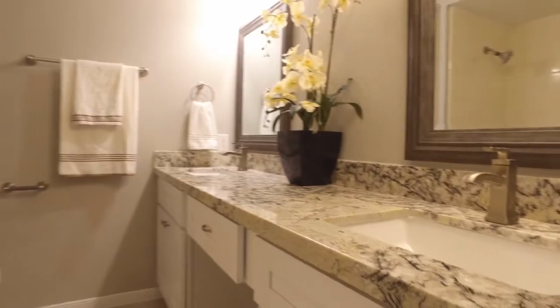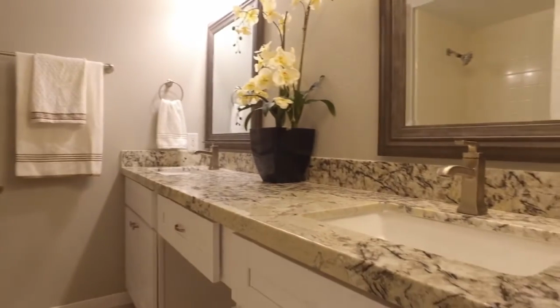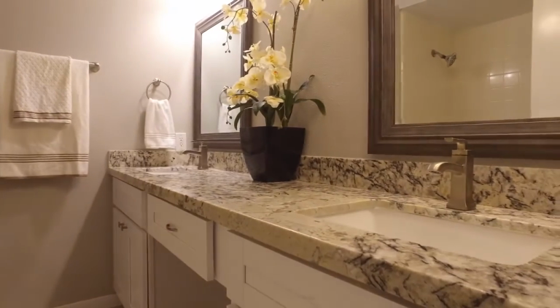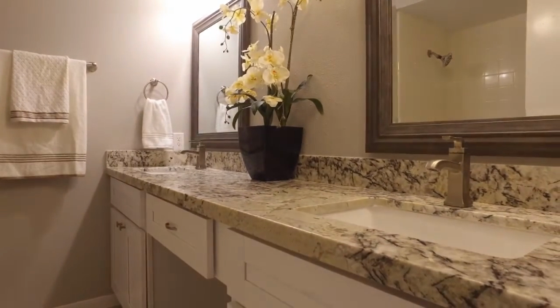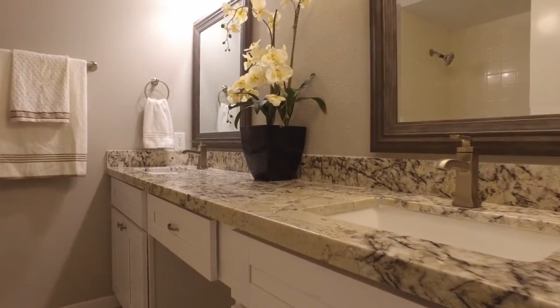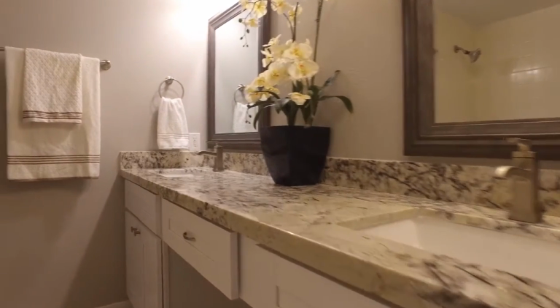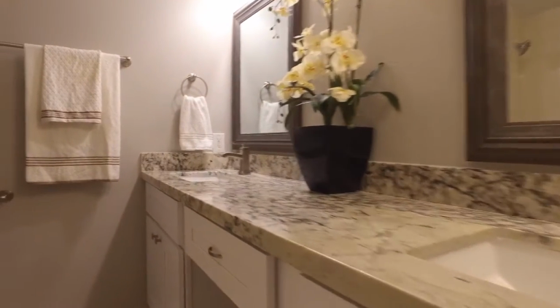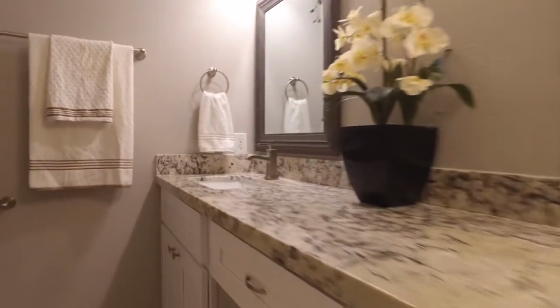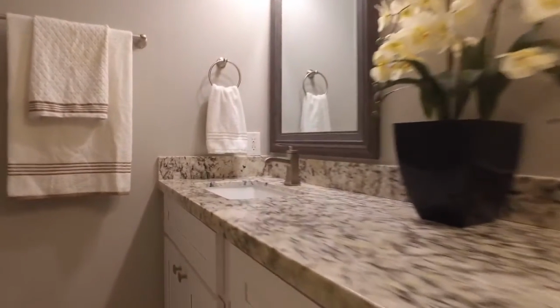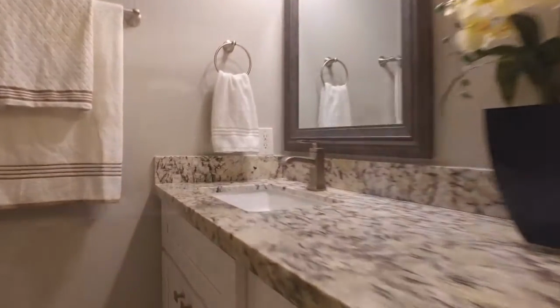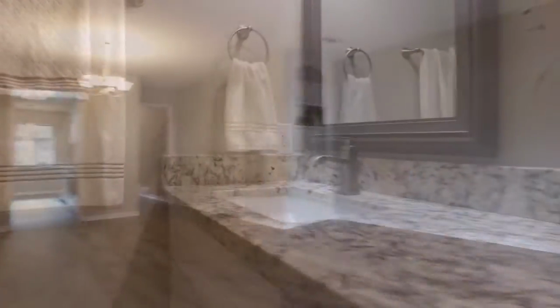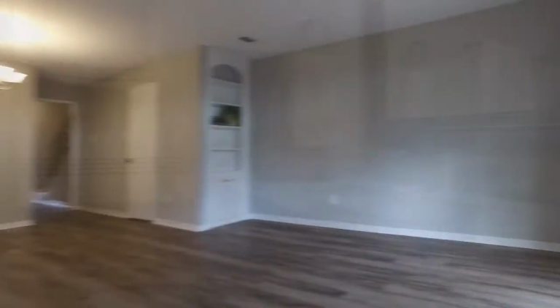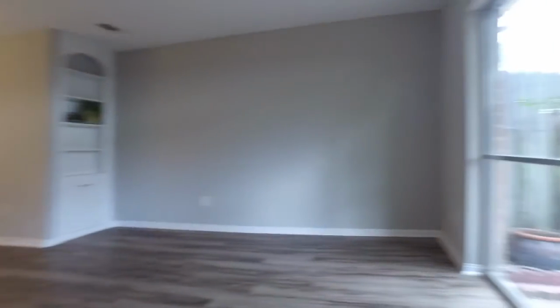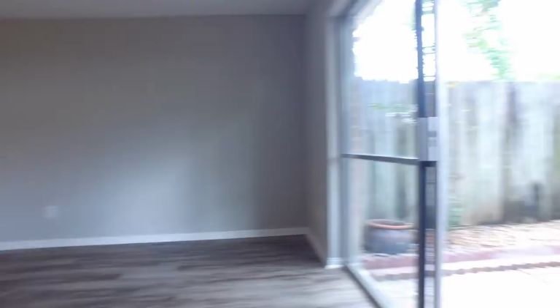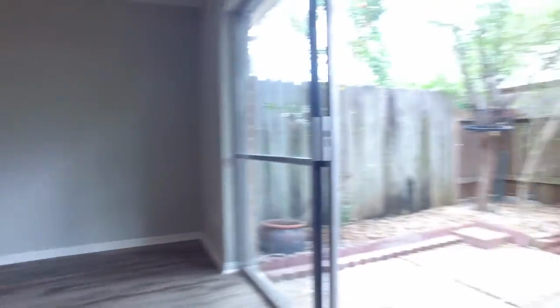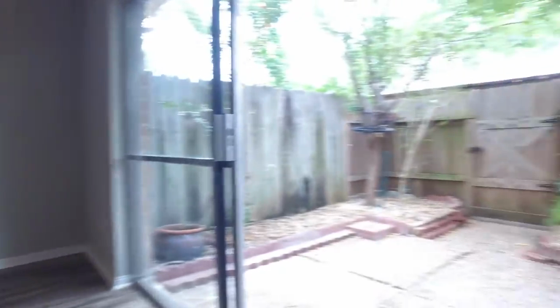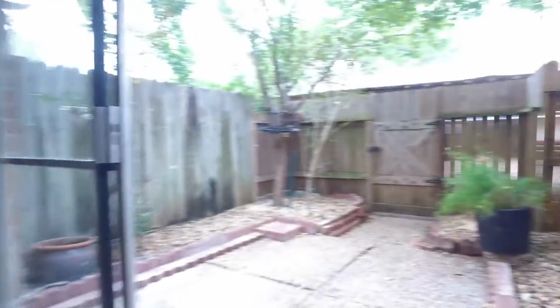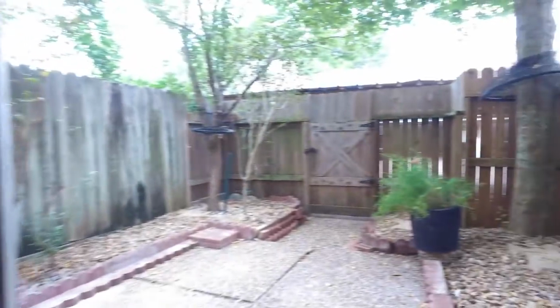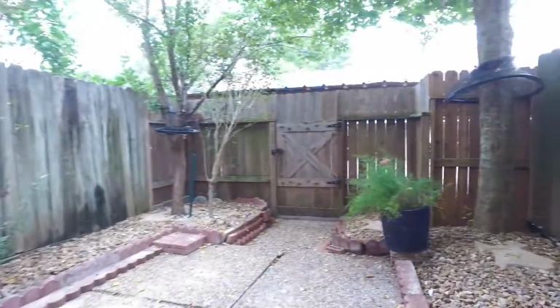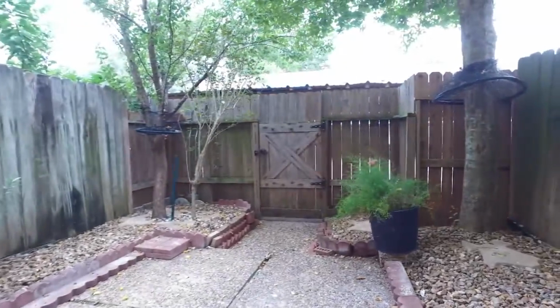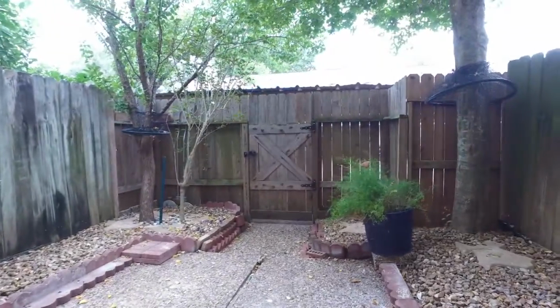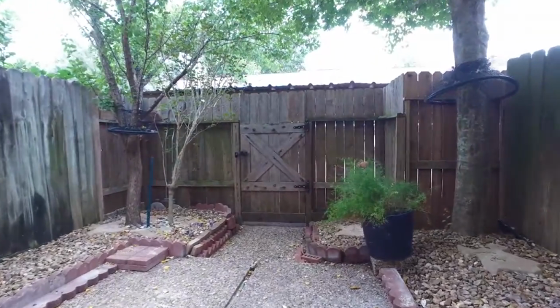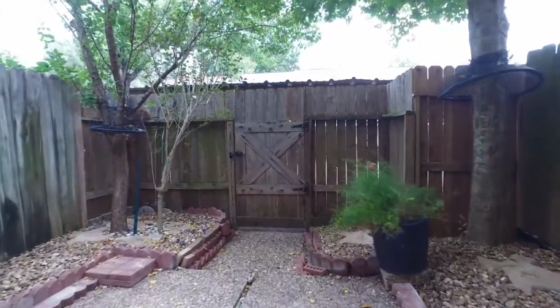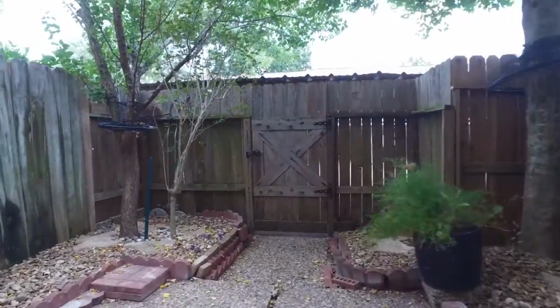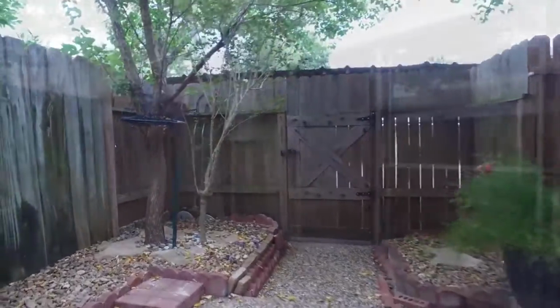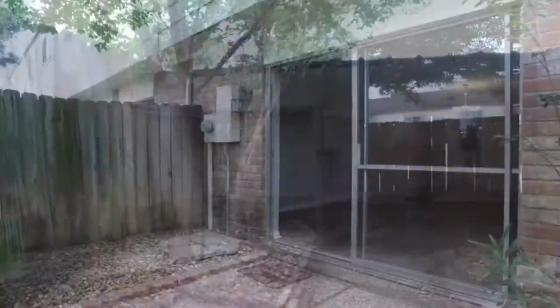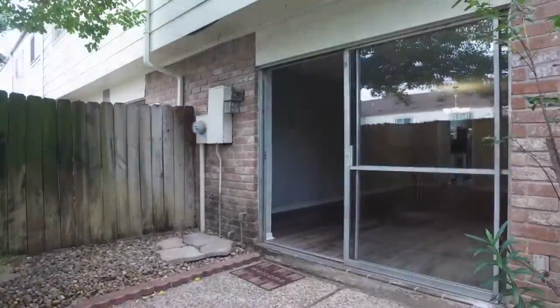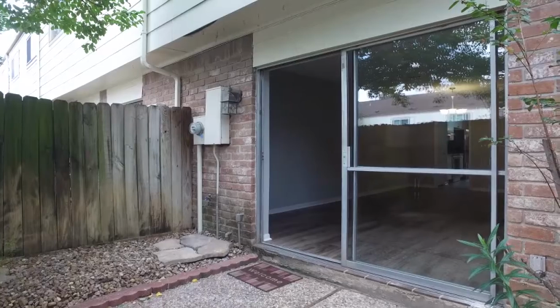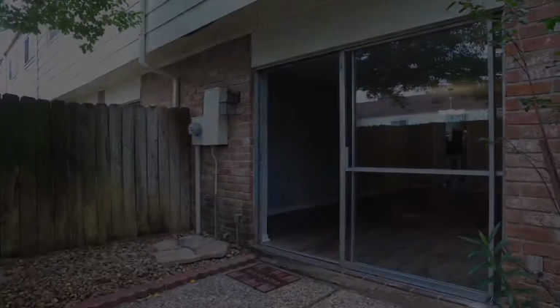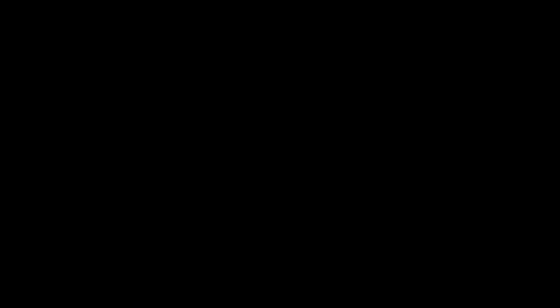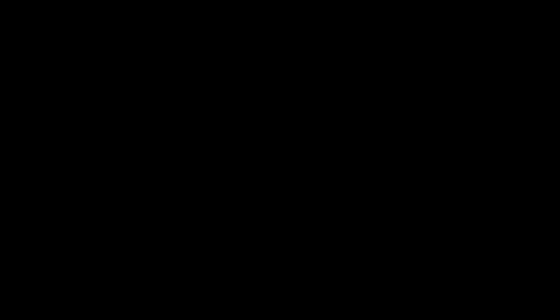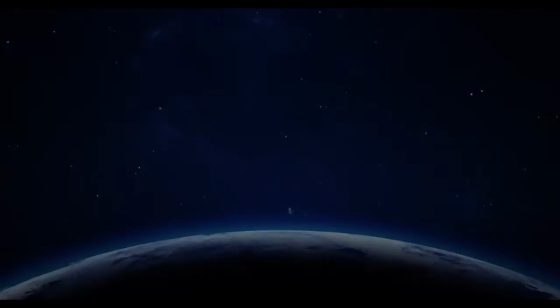This home is exquisite in so many ways. If you would like to see this home in person, please contact the listing agent, and thank you for taking your time.